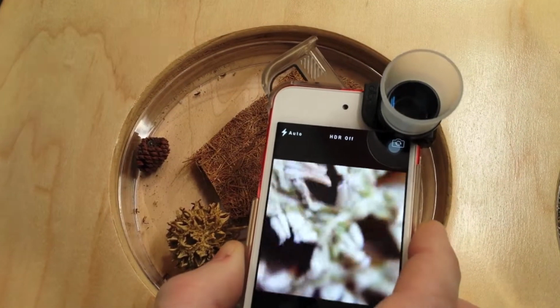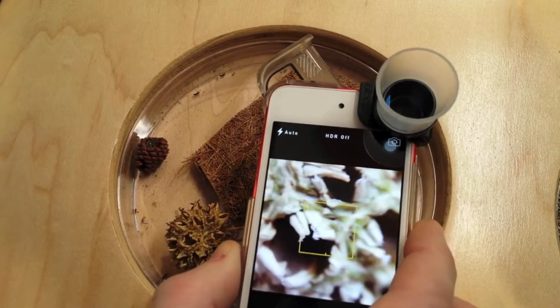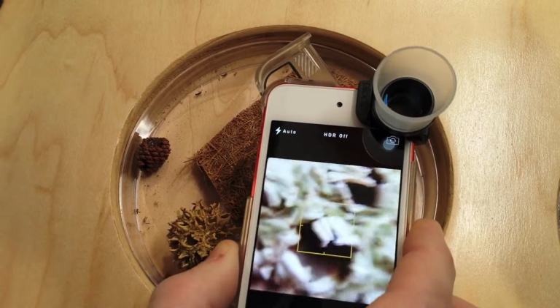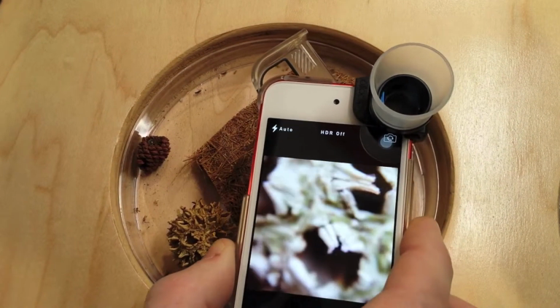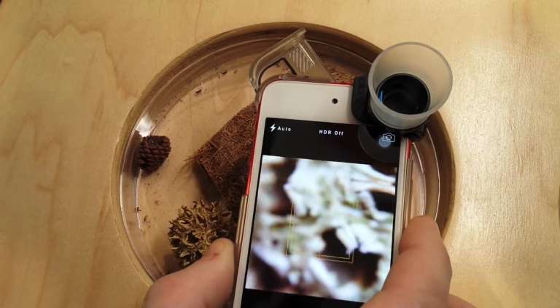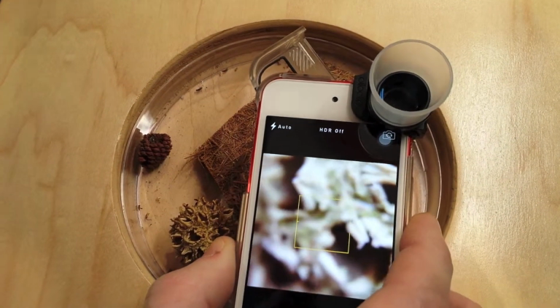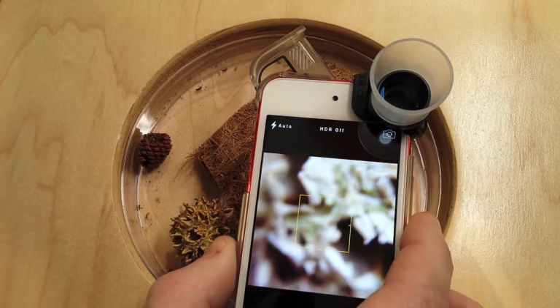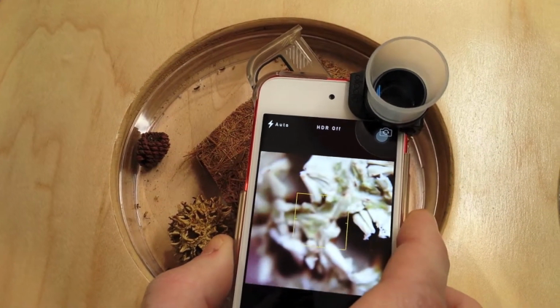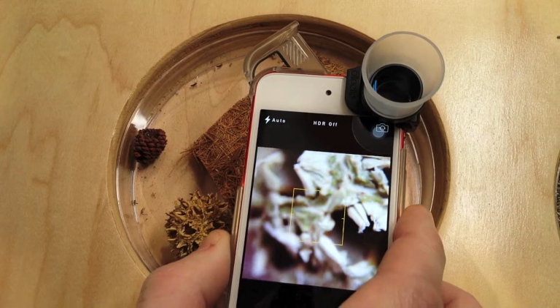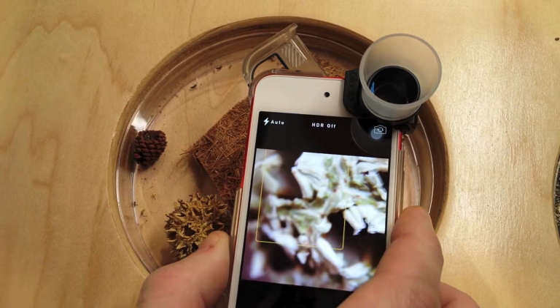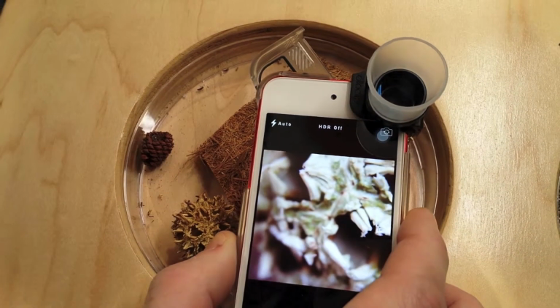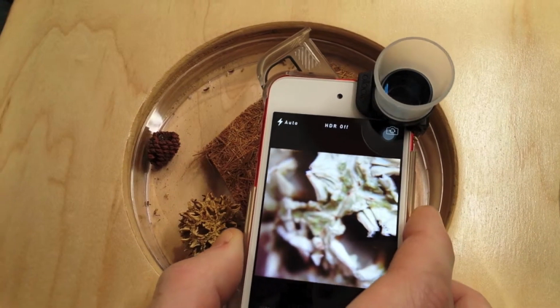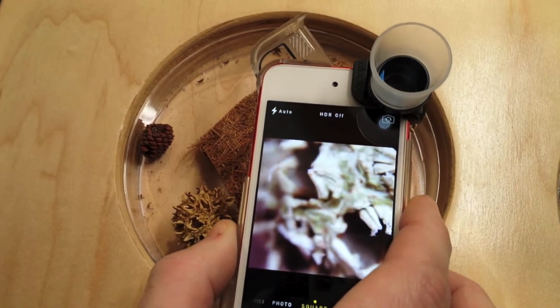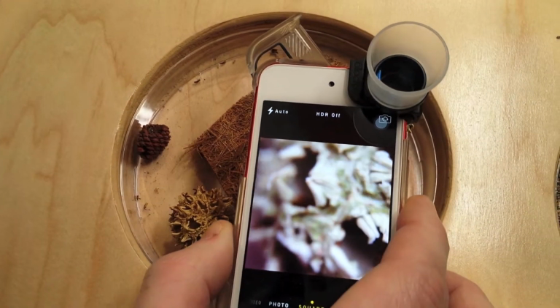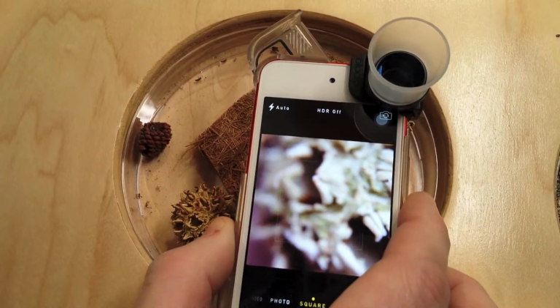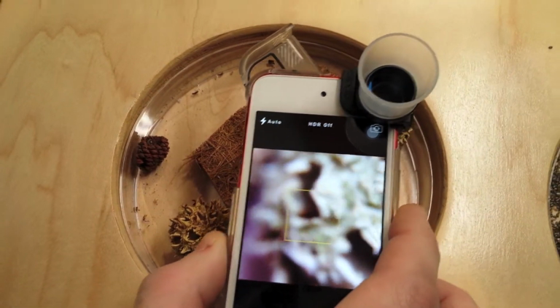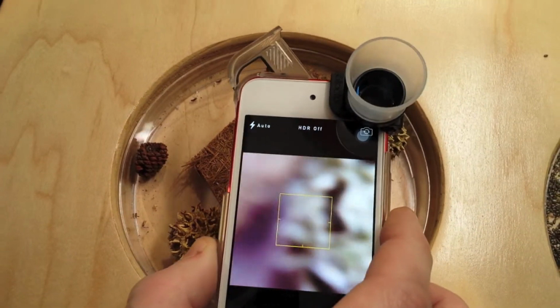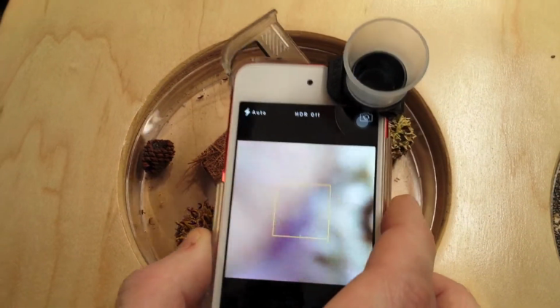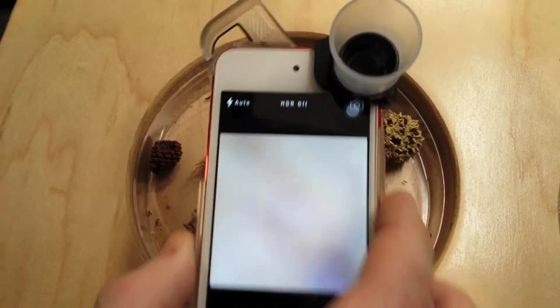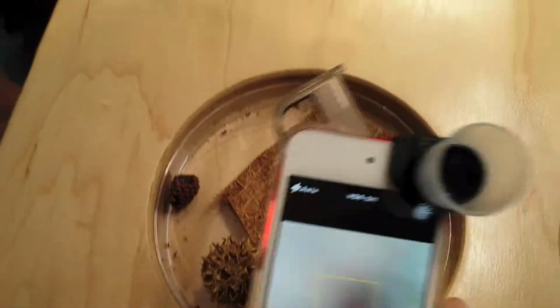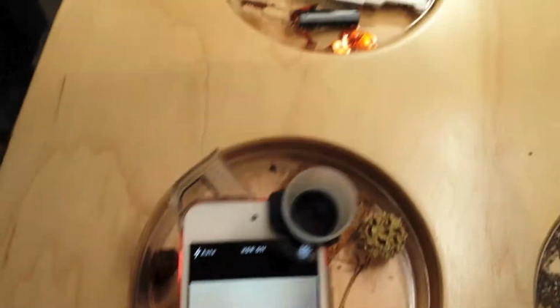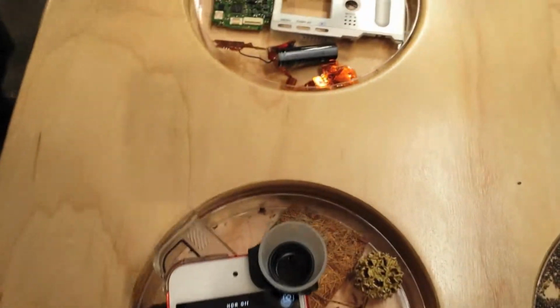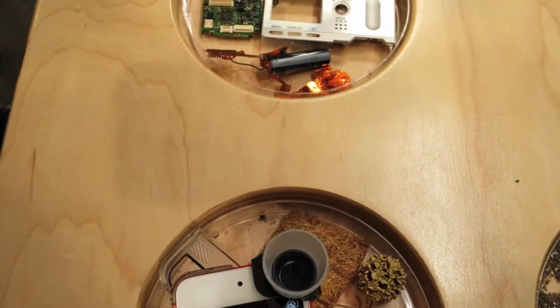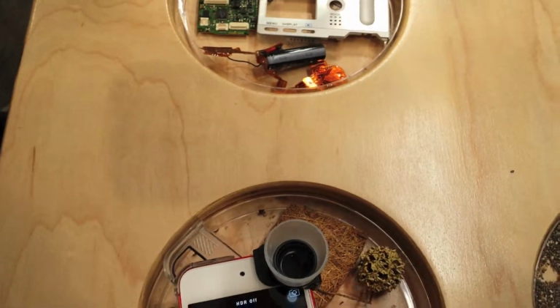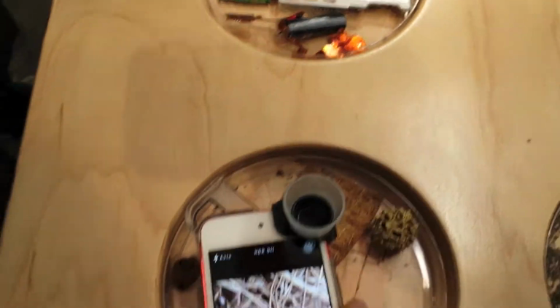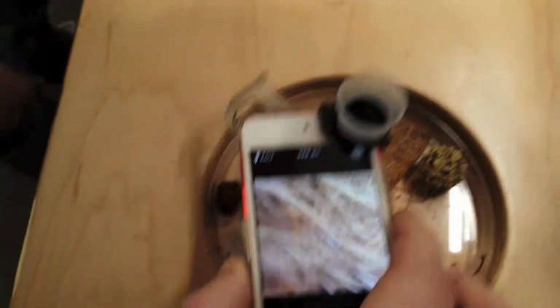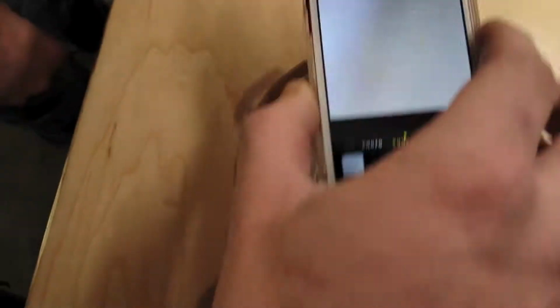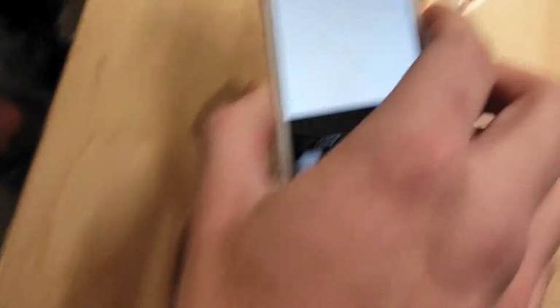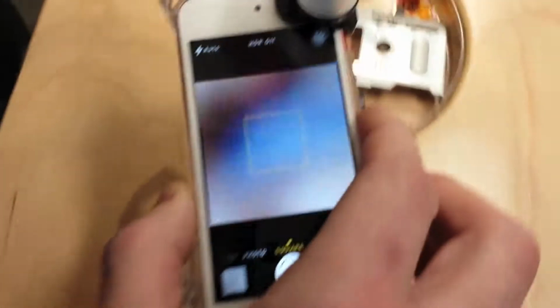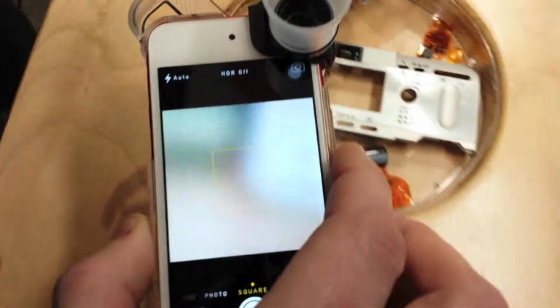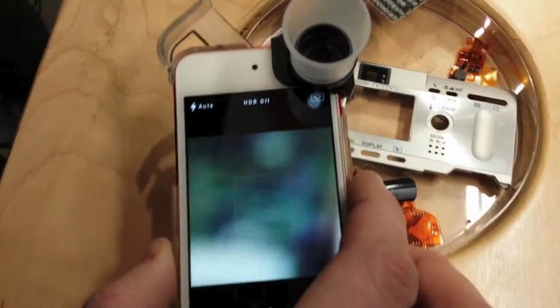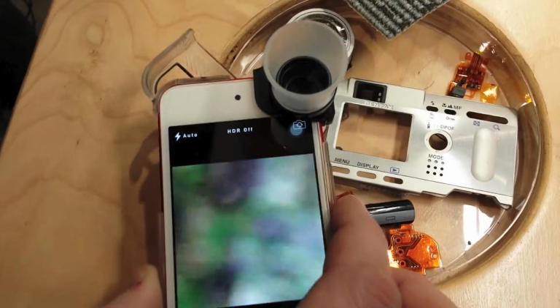This thing magnifies anywhere from 7 to 24 times, which you can actually set yourself.